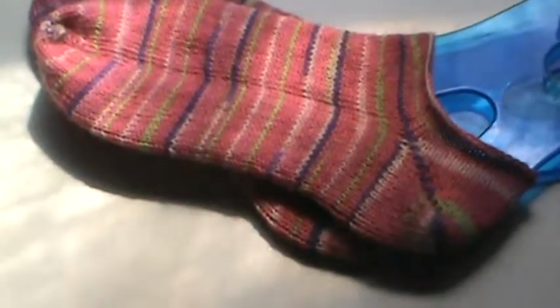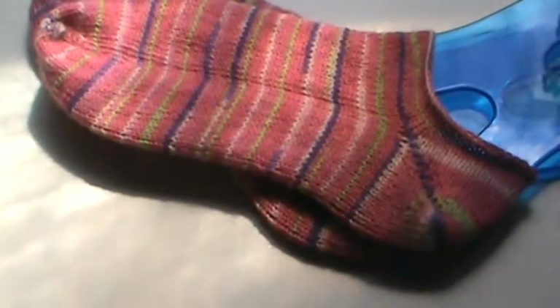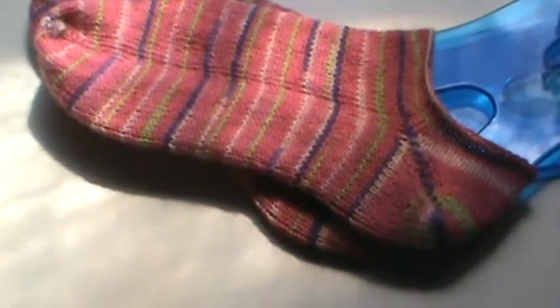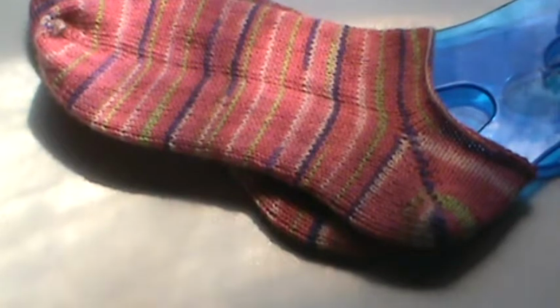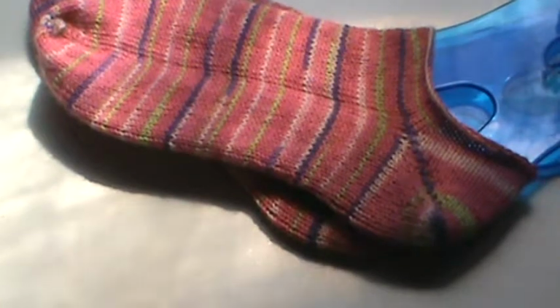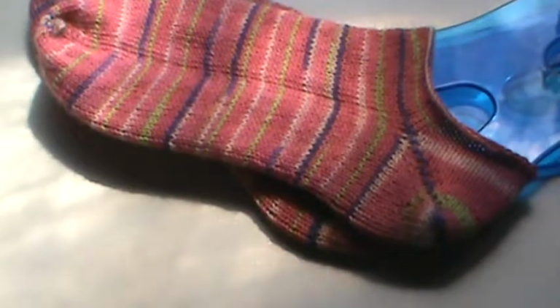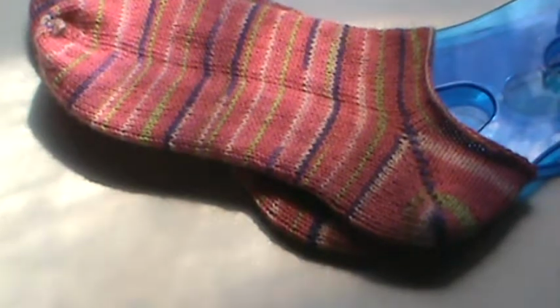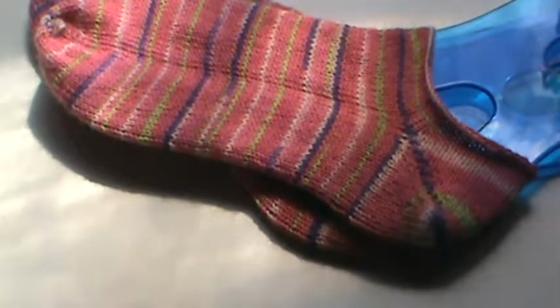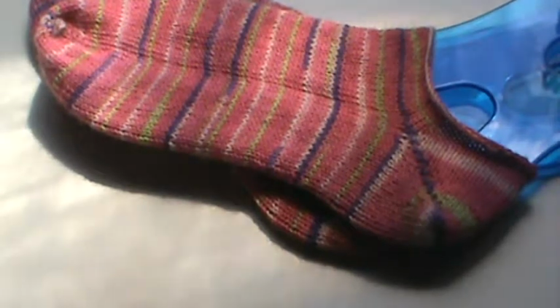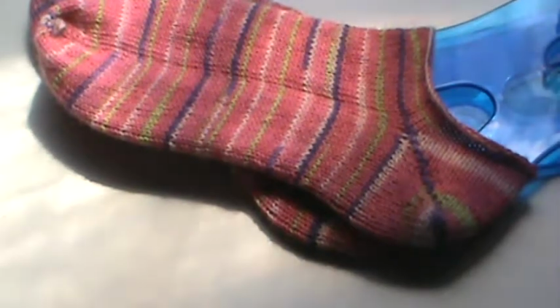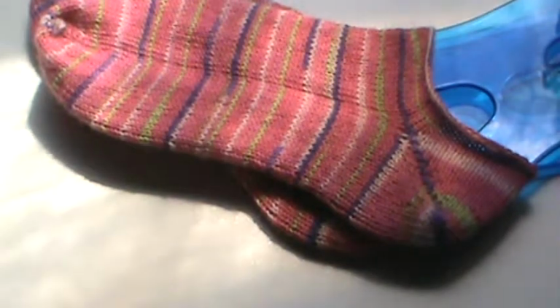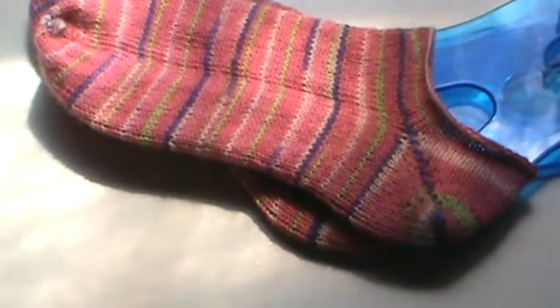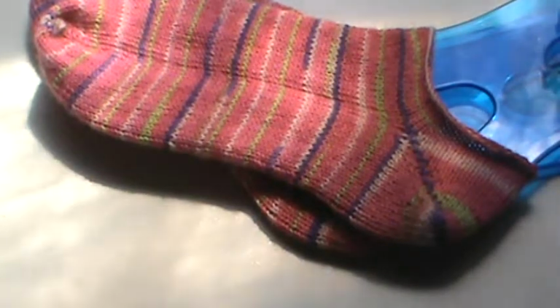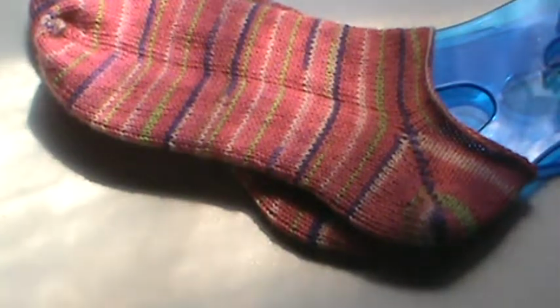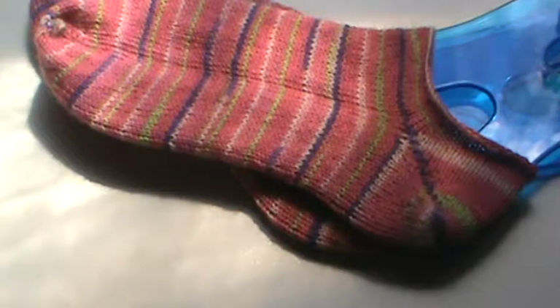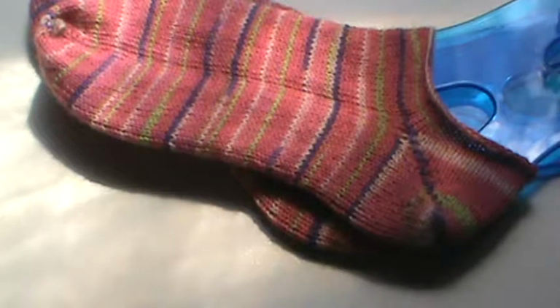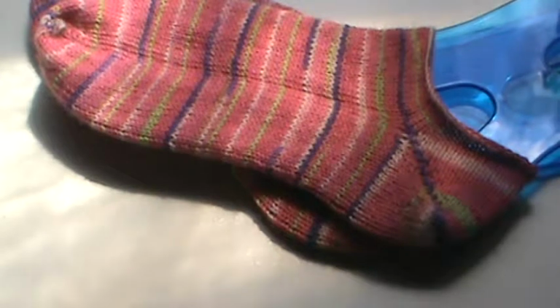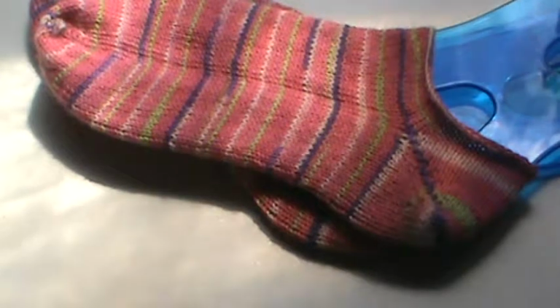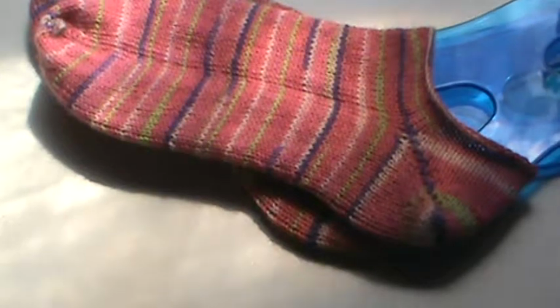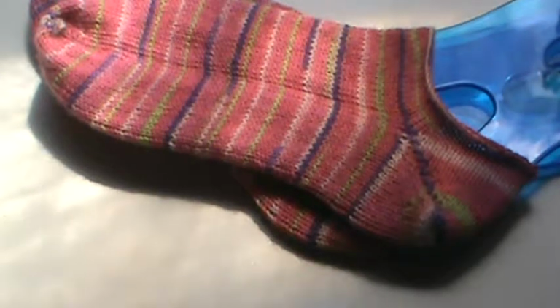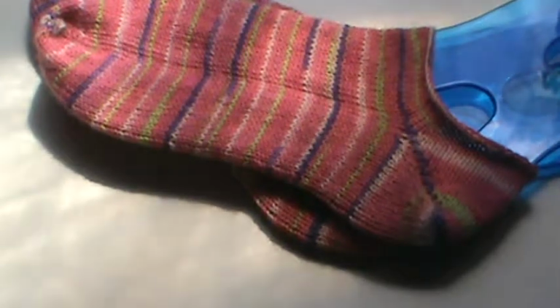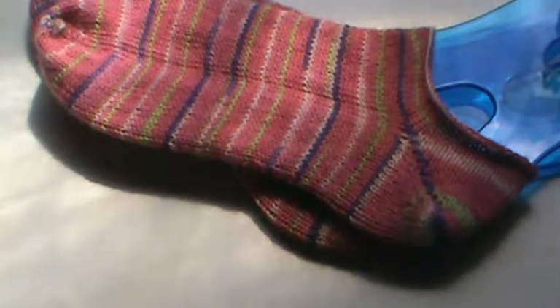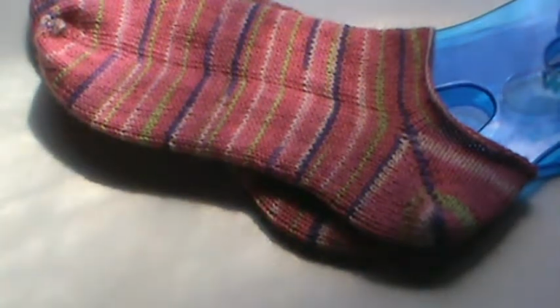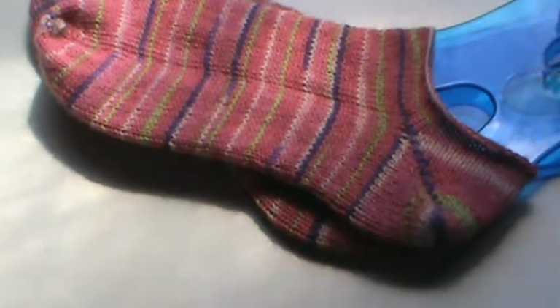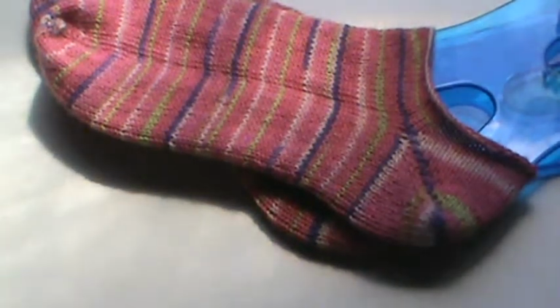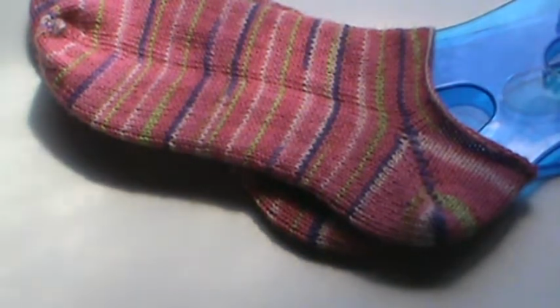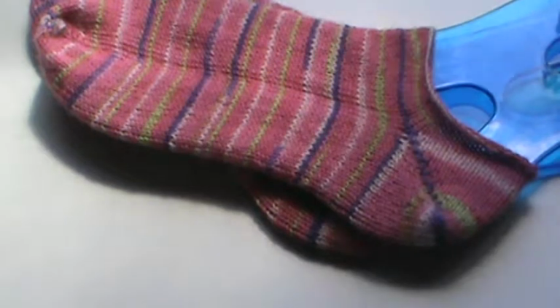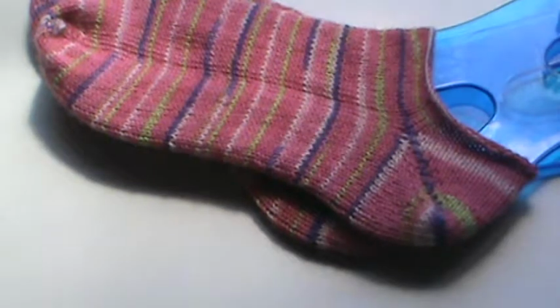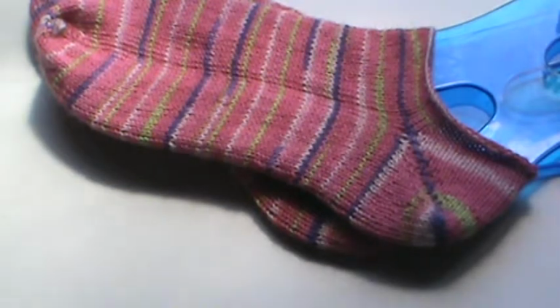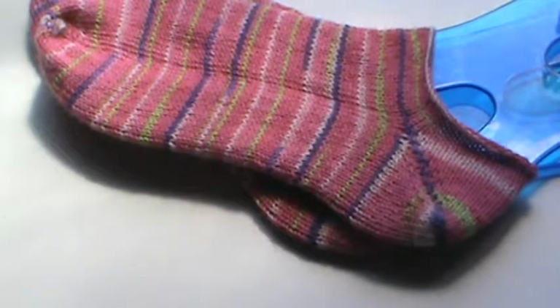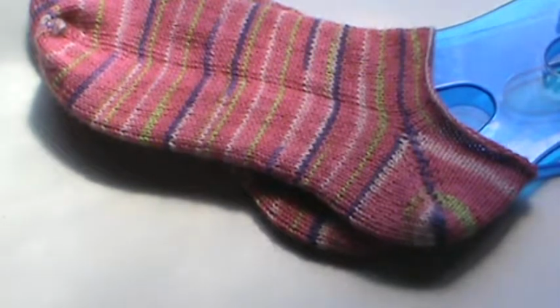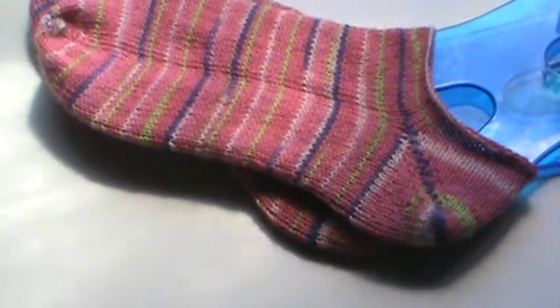With the Magic Loop, I can fly. I got these done — I cast them on — and got them done in 3 days working on them on and off. That's awesome.